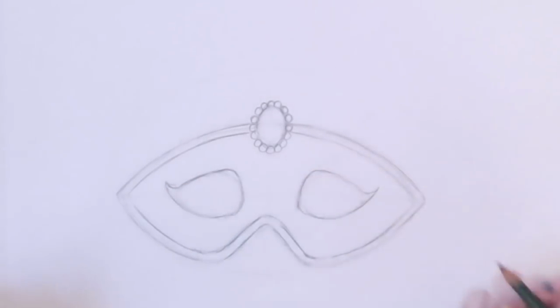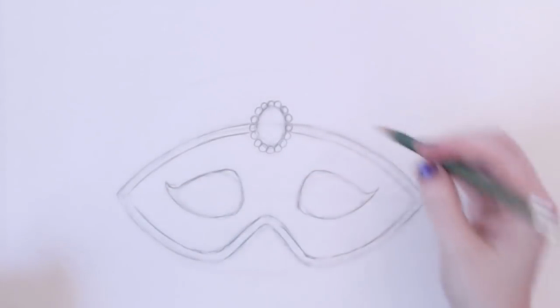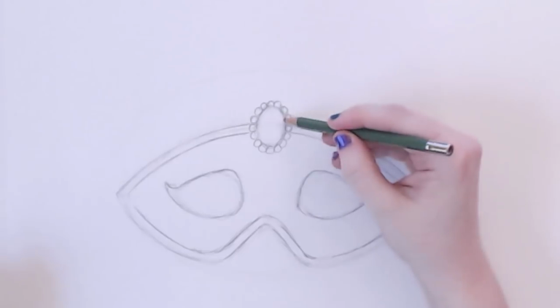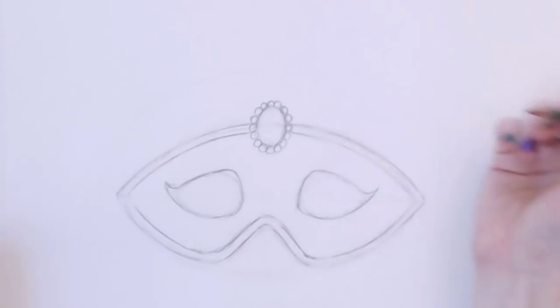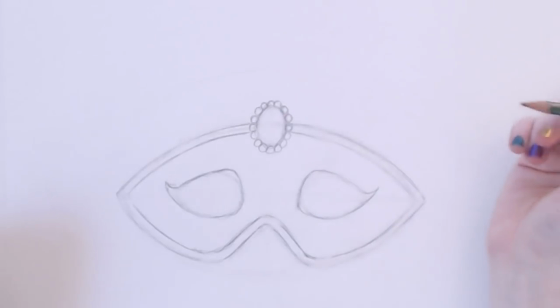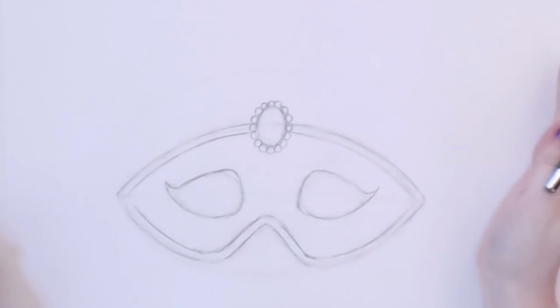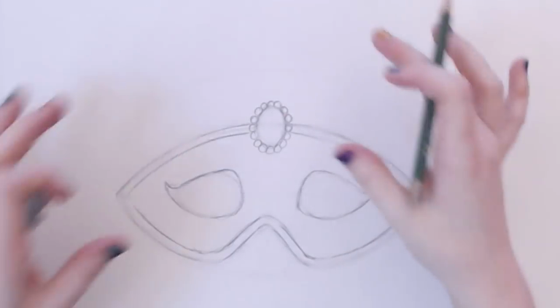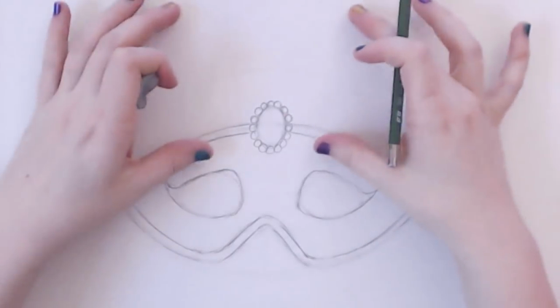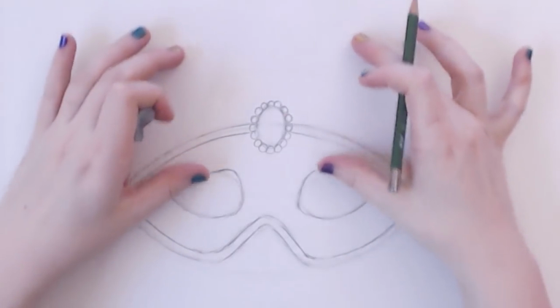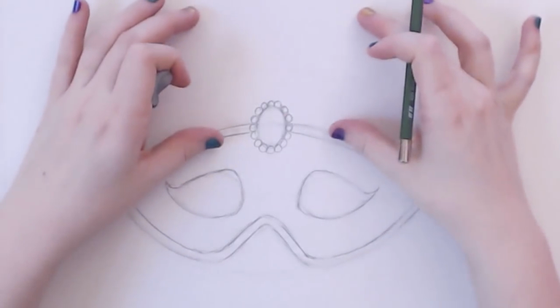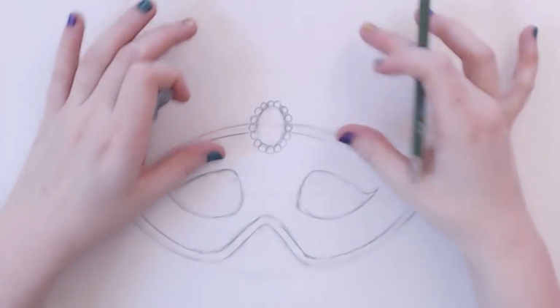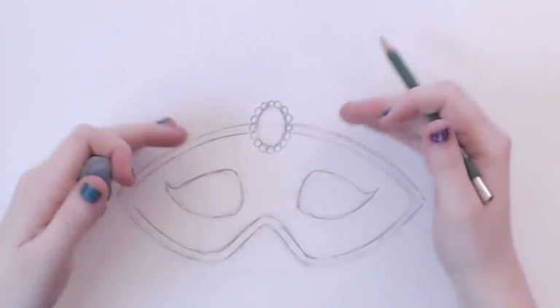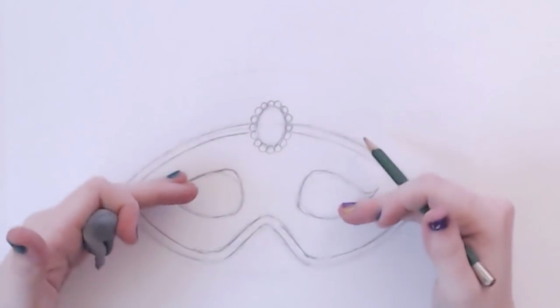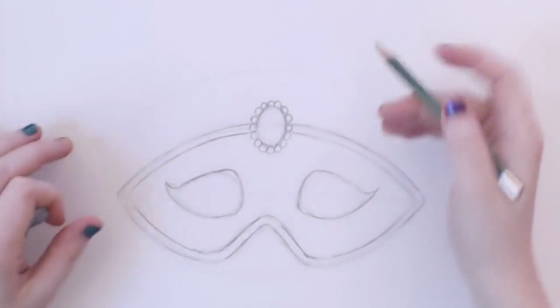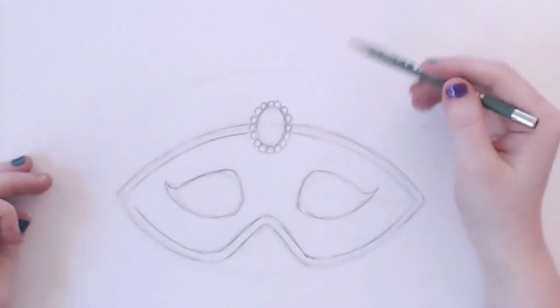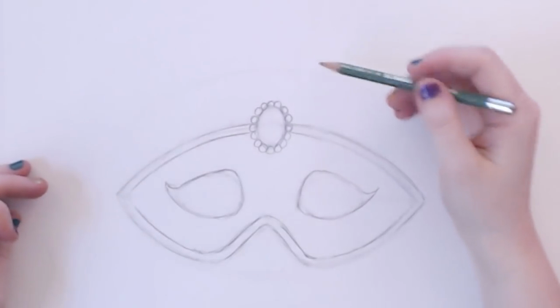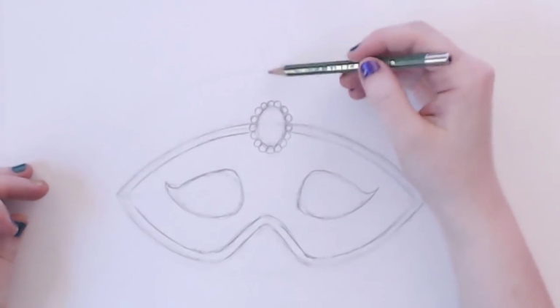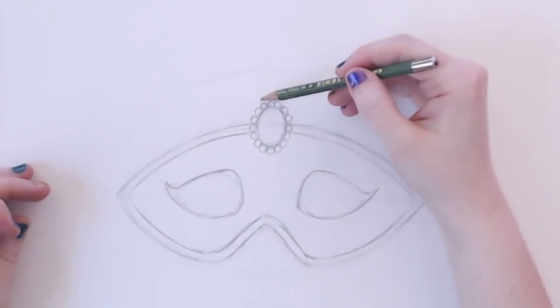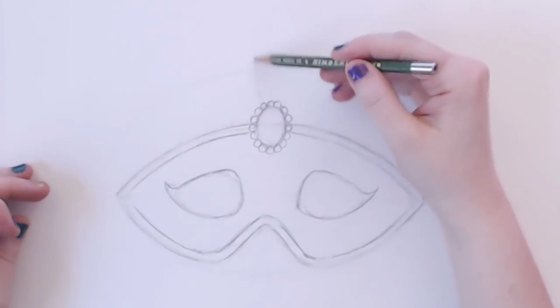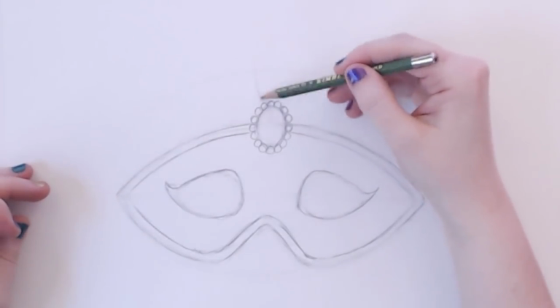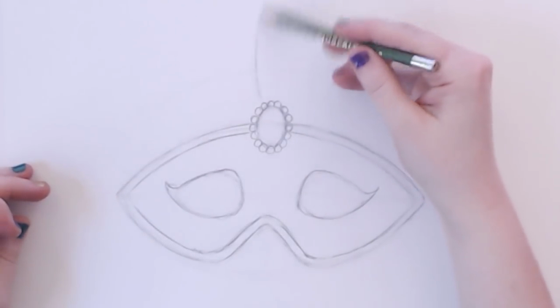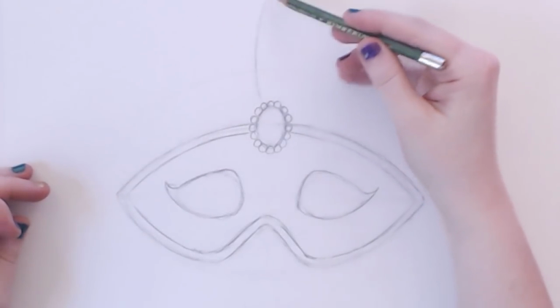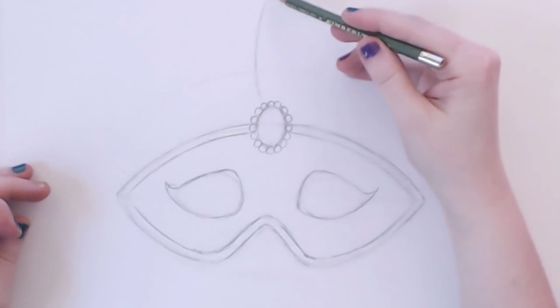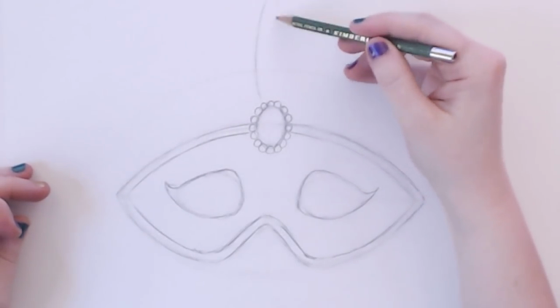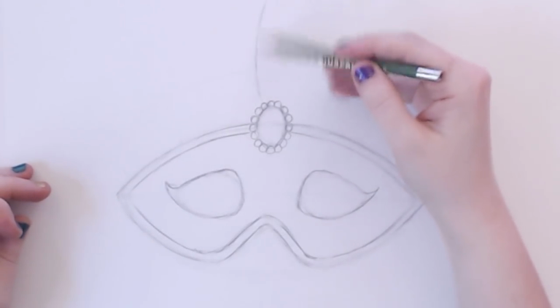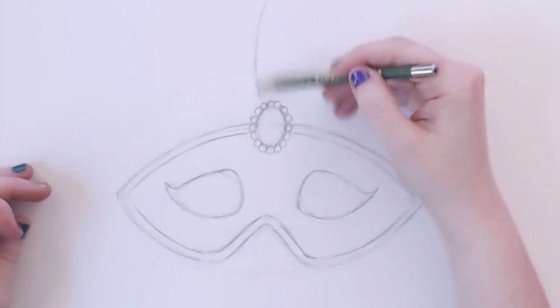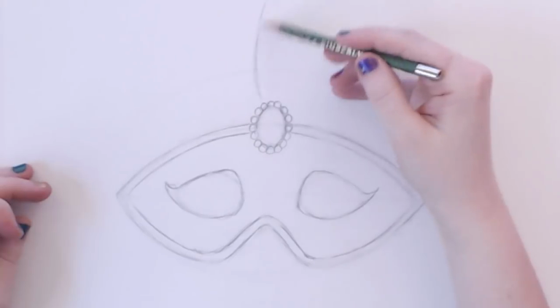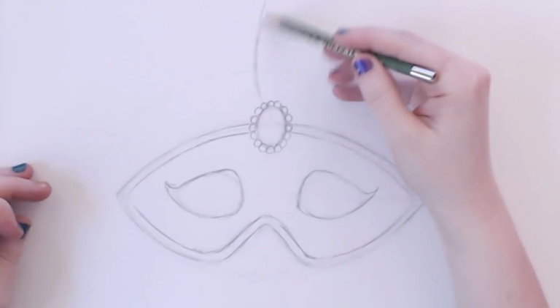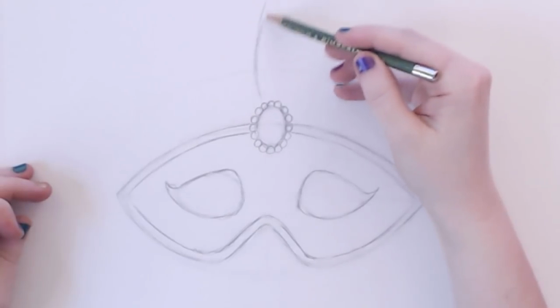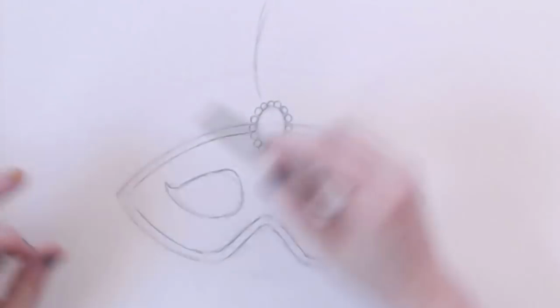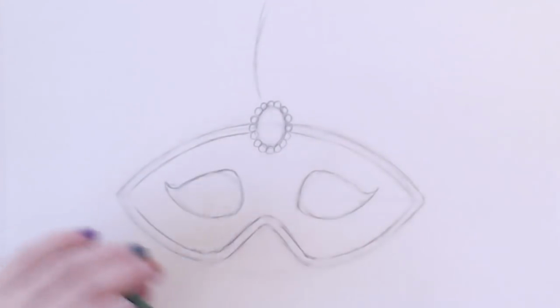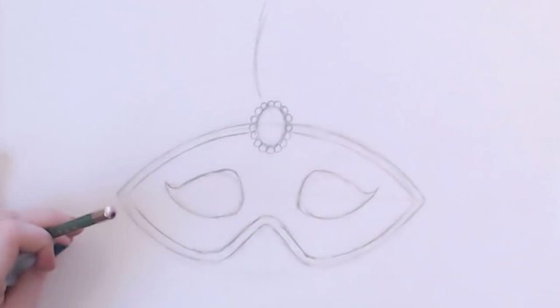I've got my little jewel, and I'm going to add some feathers. This is why I wanted to have some extra space here and I moved my mask down. I'm just going to add some really simple feather shapes — oh, that's a little high. It's a little out of shot. I wonder if I could zoom out.